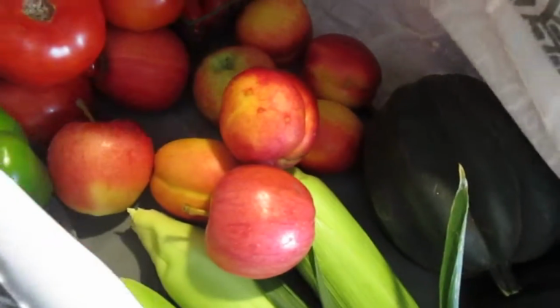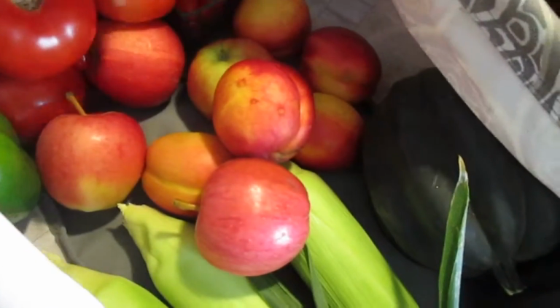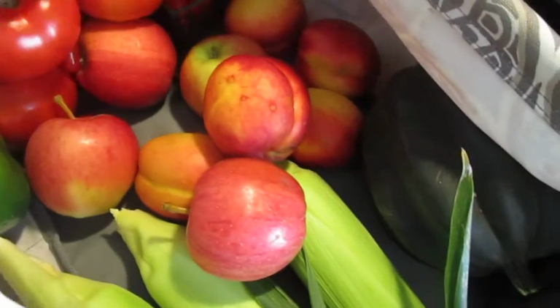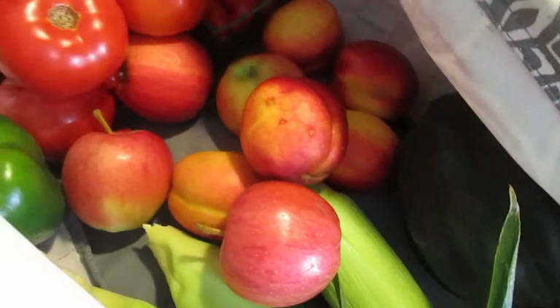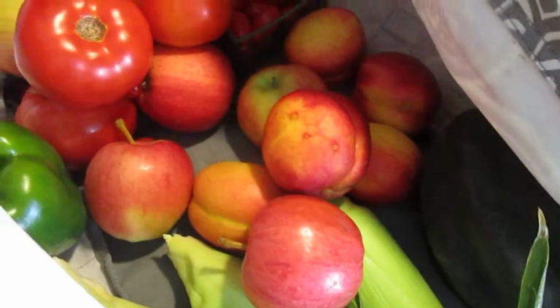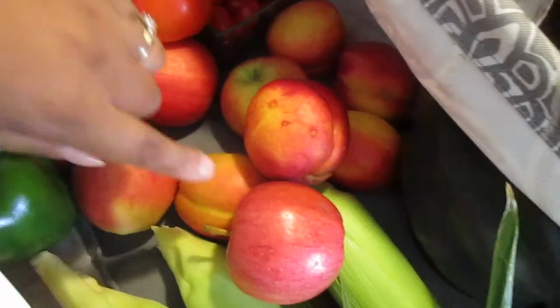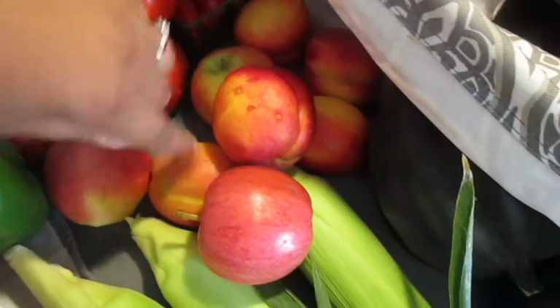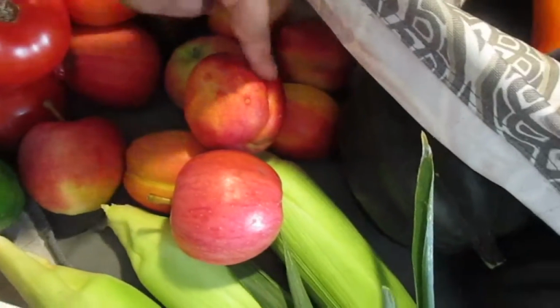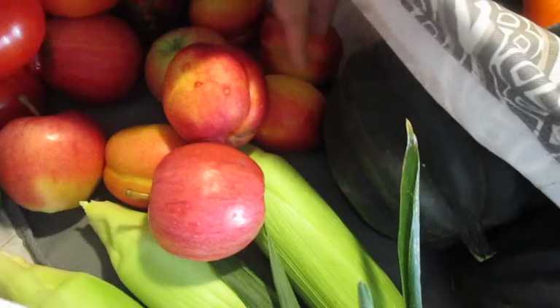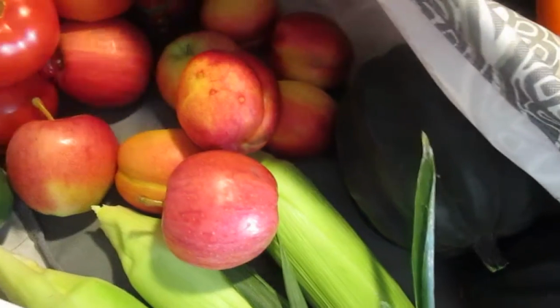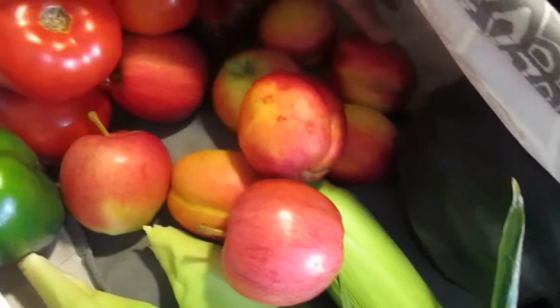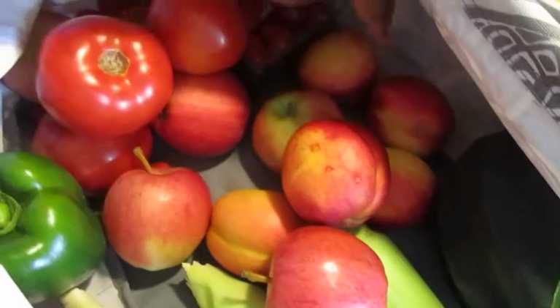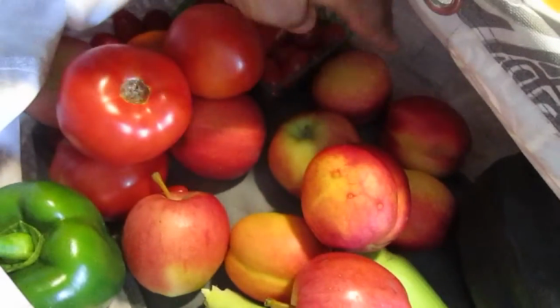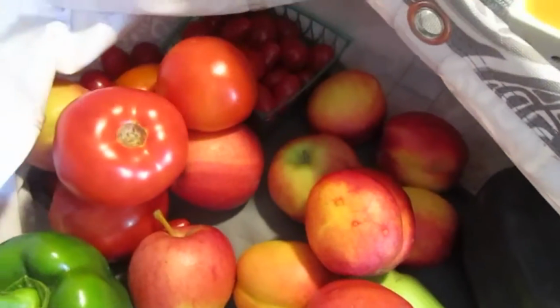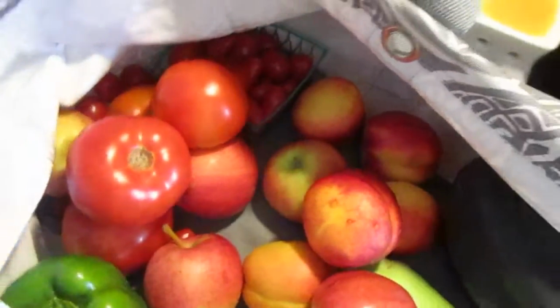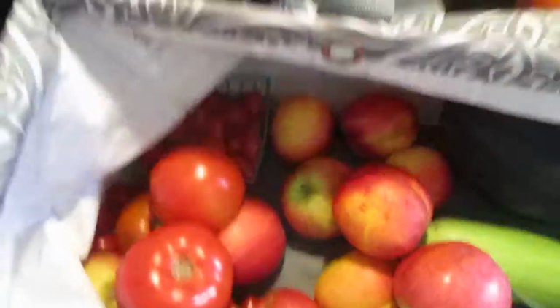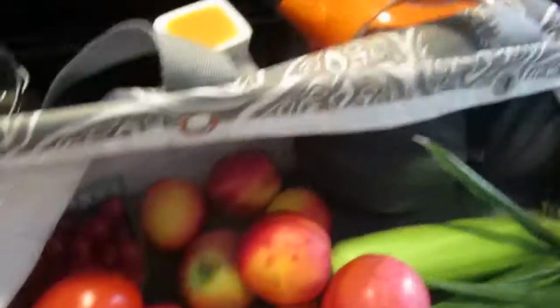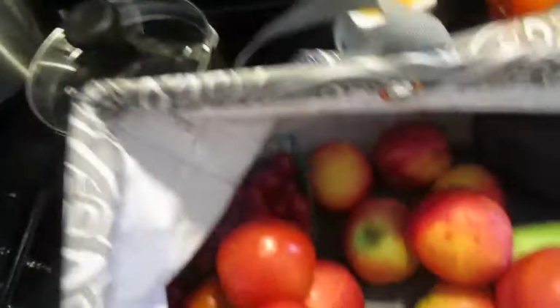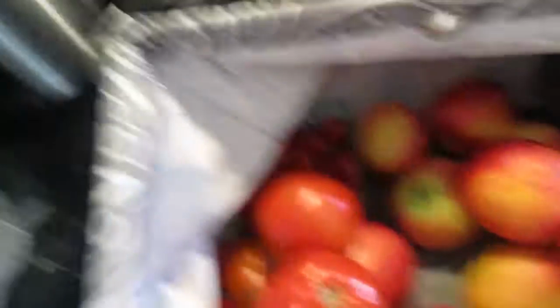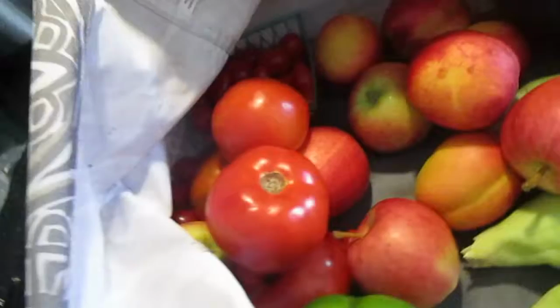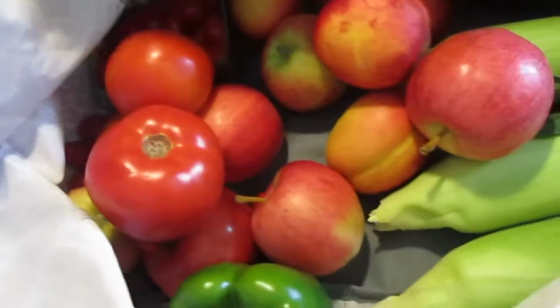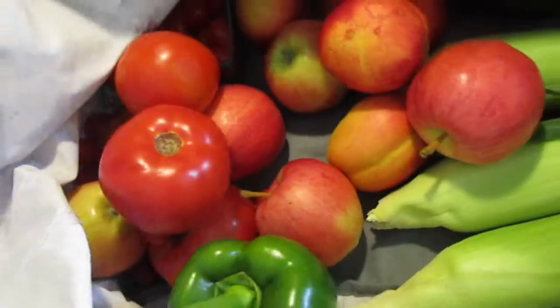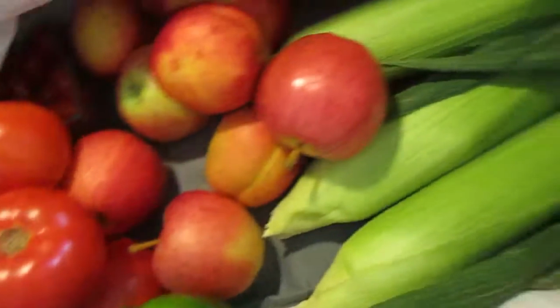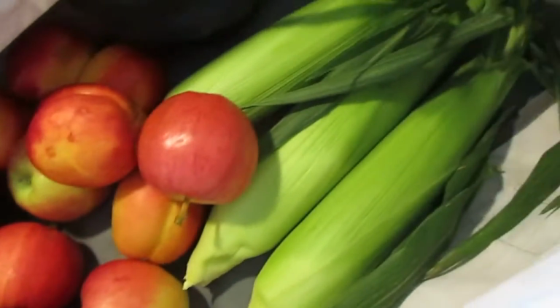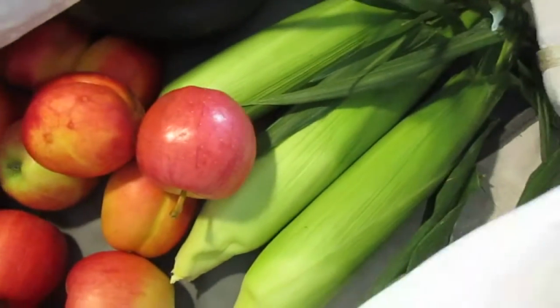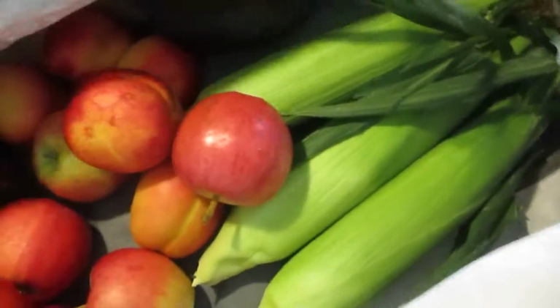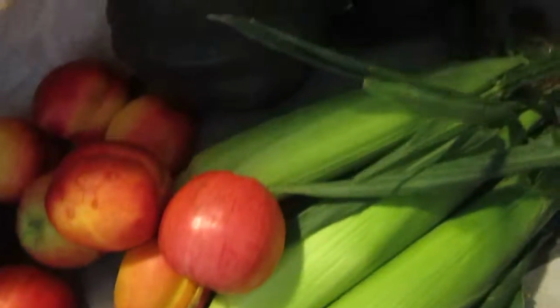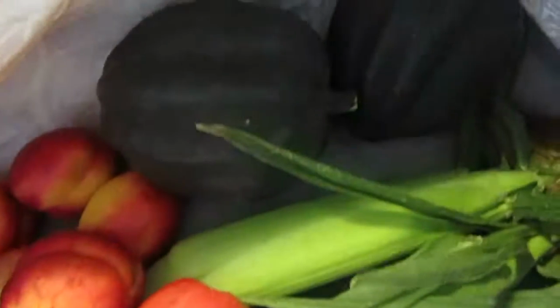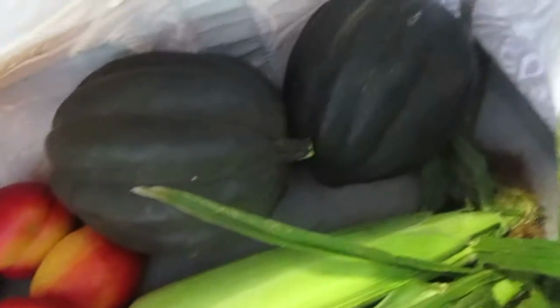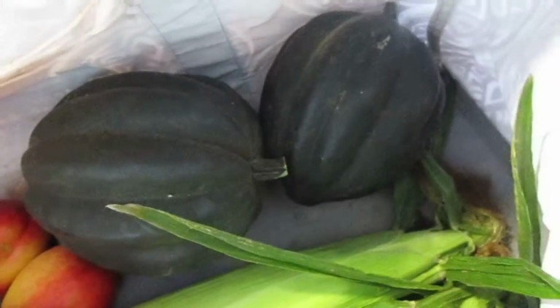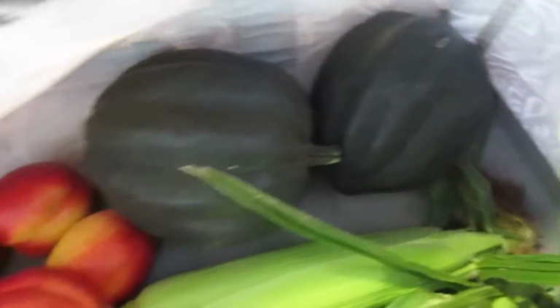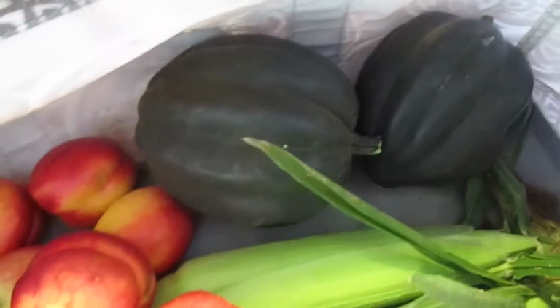We got five nectarines. So no more peaches it looks like. Three ears of corn and two acorn squash.